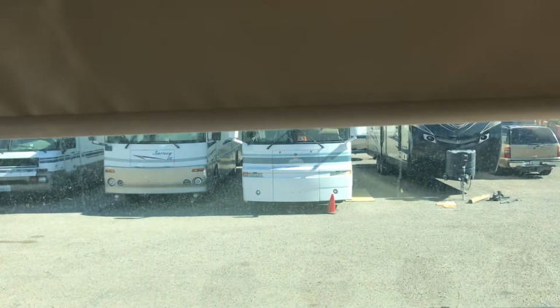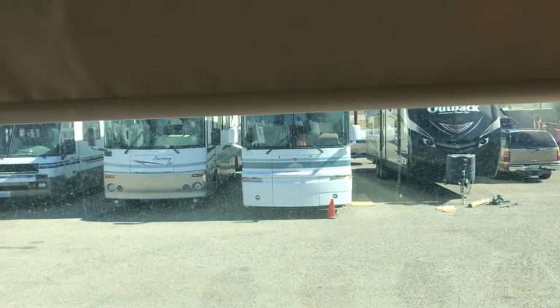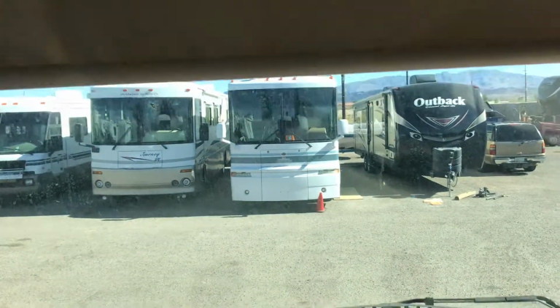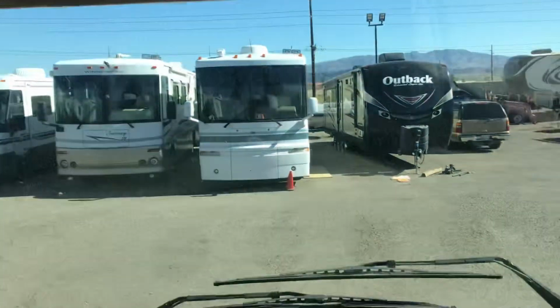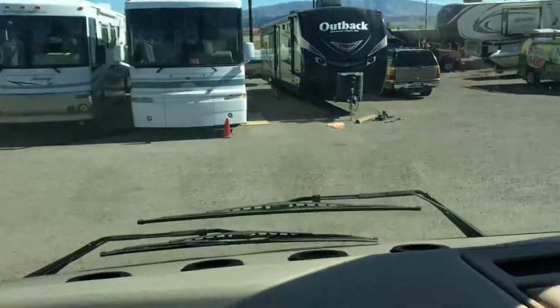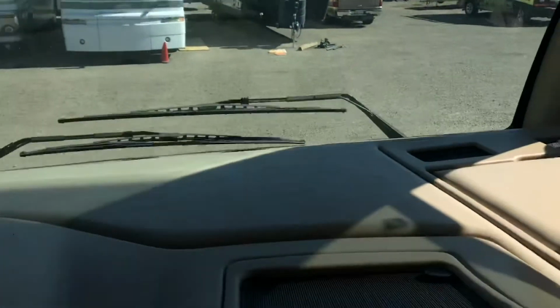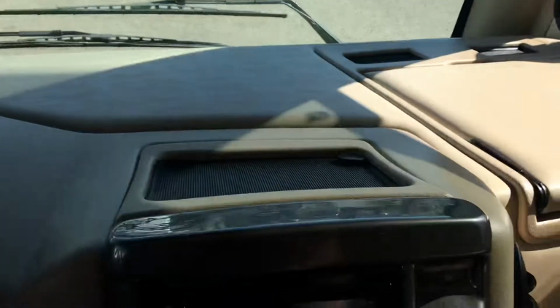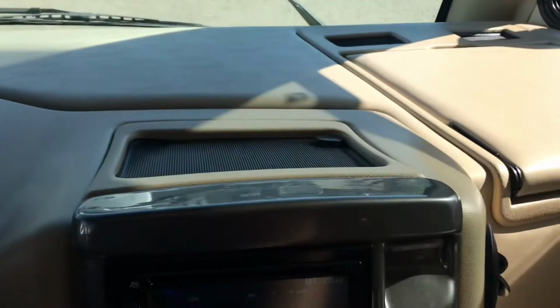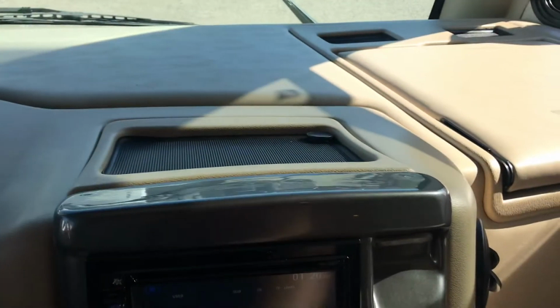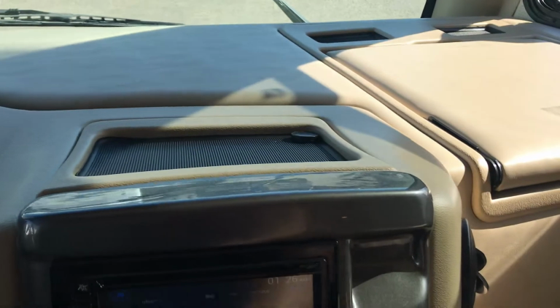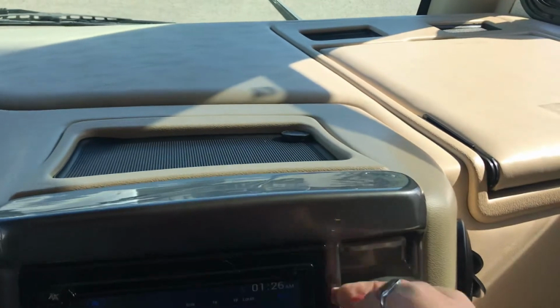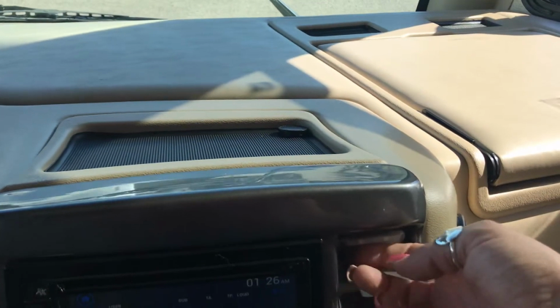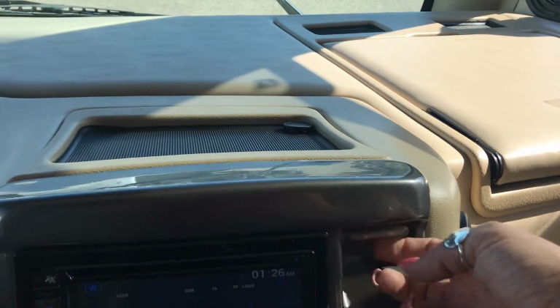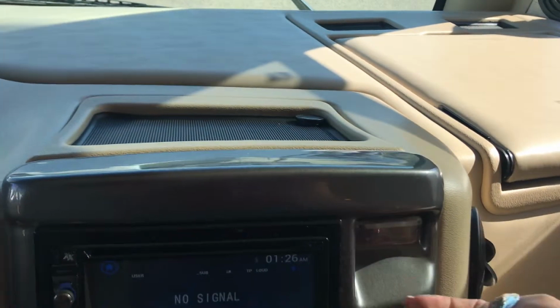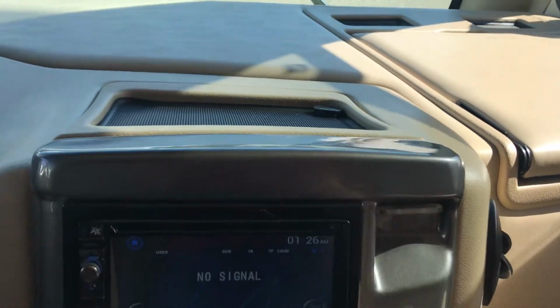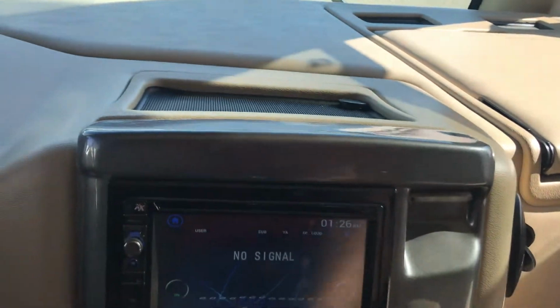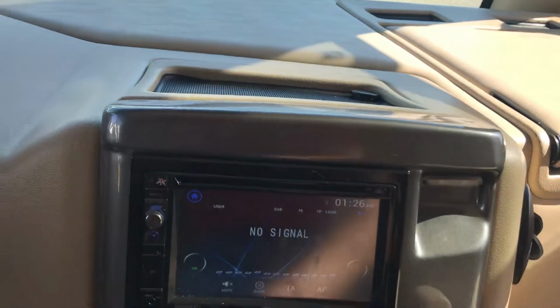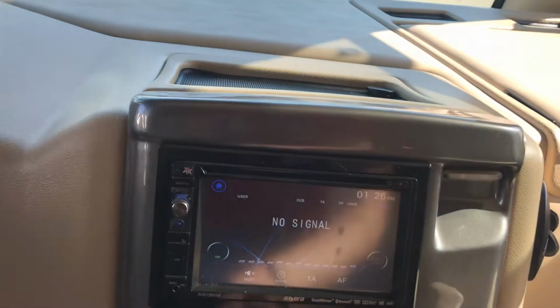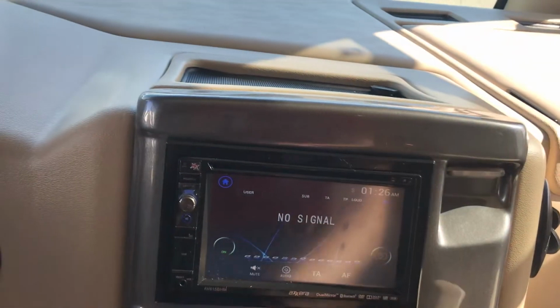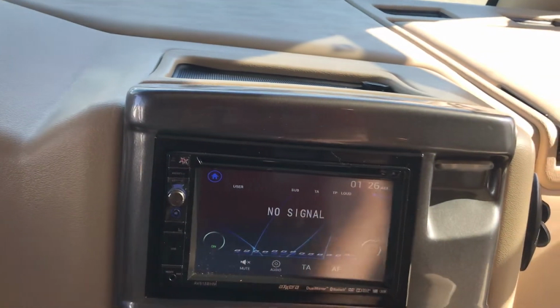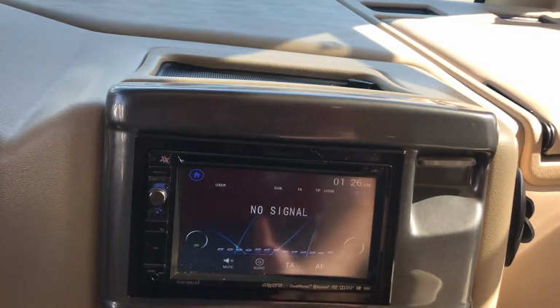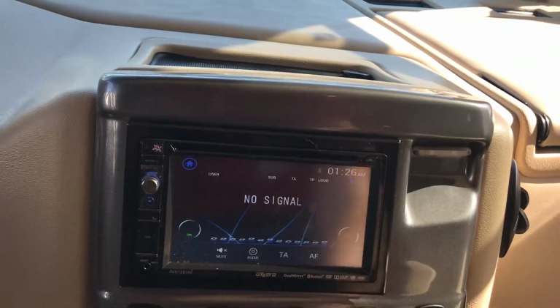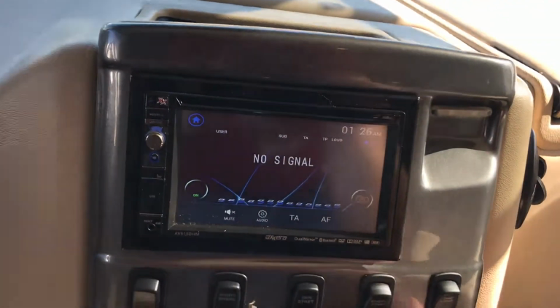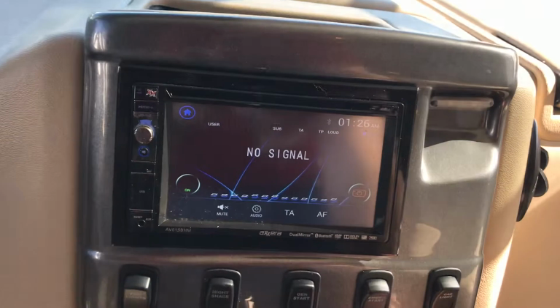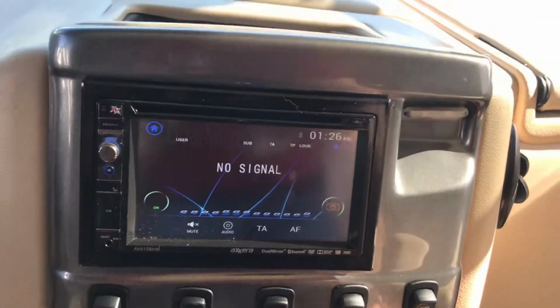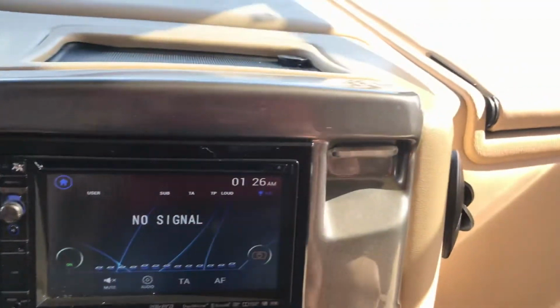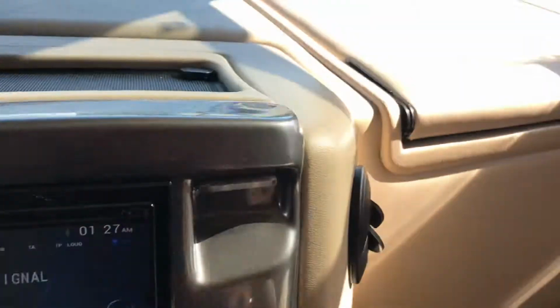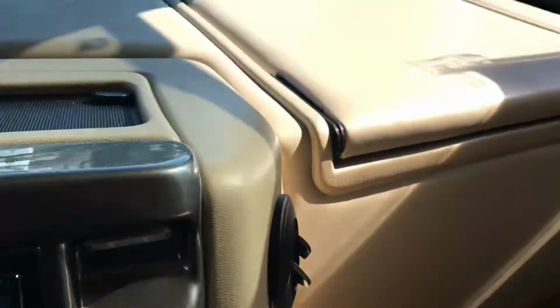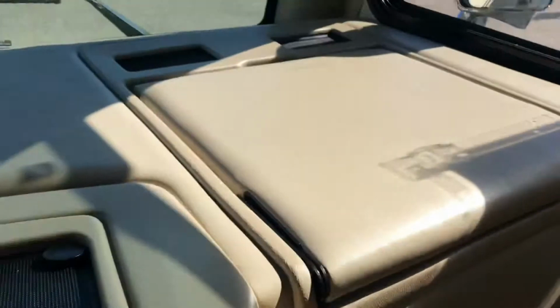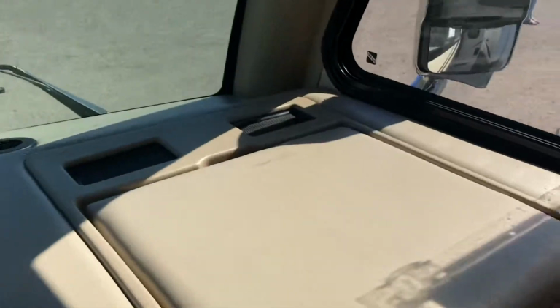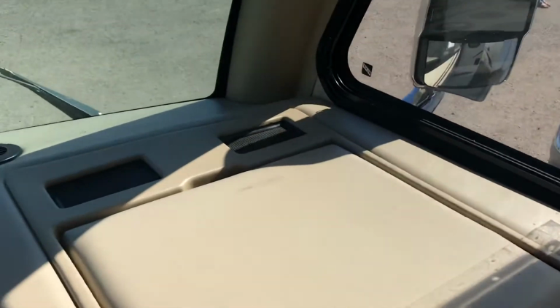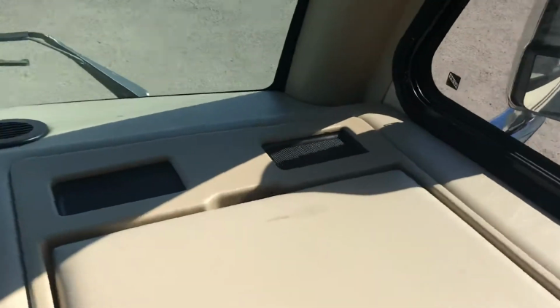One of my other favorite features up here is a little light built-in, so at night you can see. It does also have Bluetooth and some chargers here.